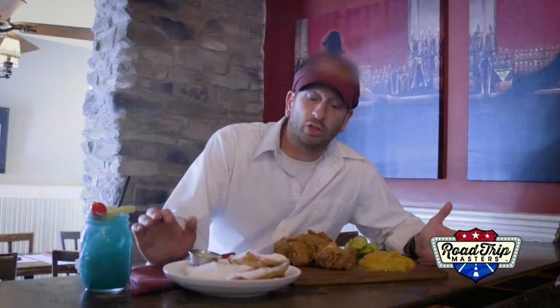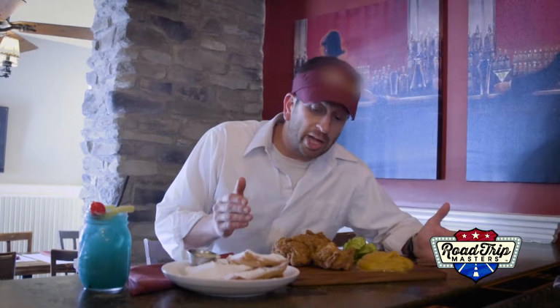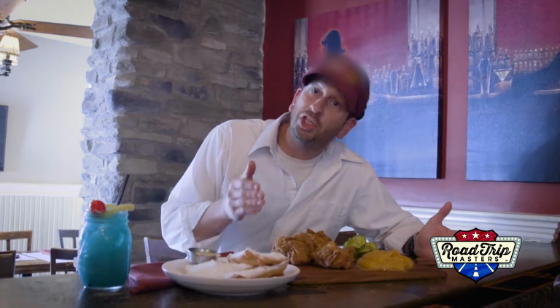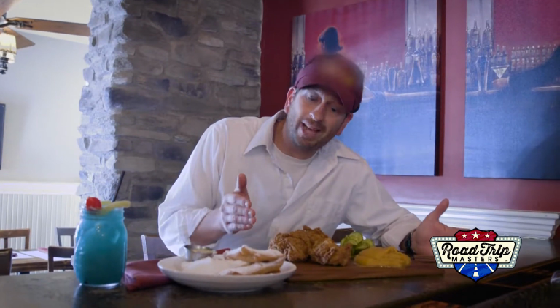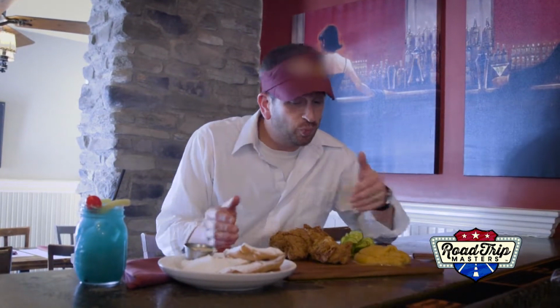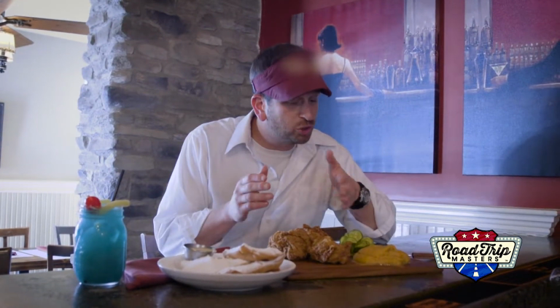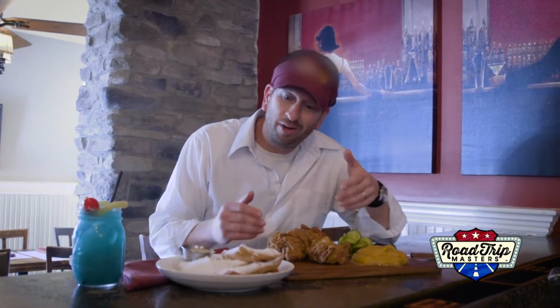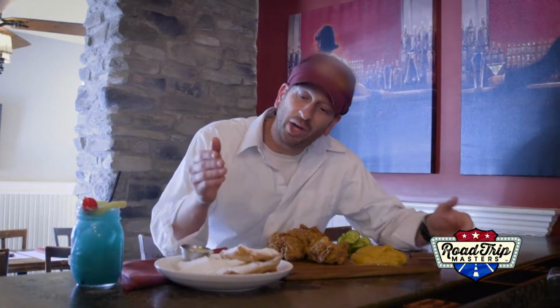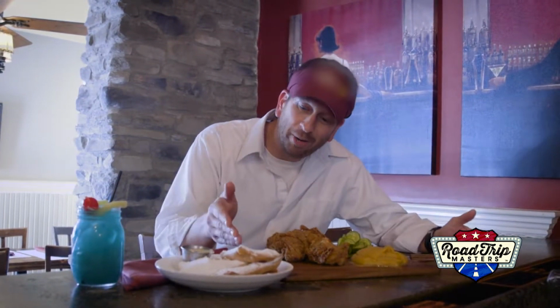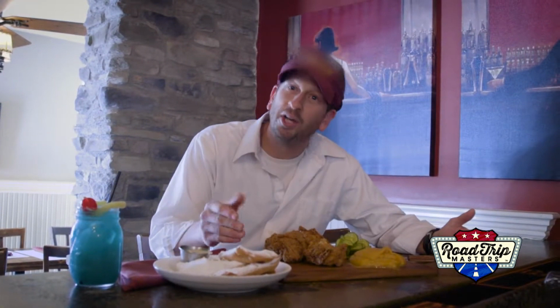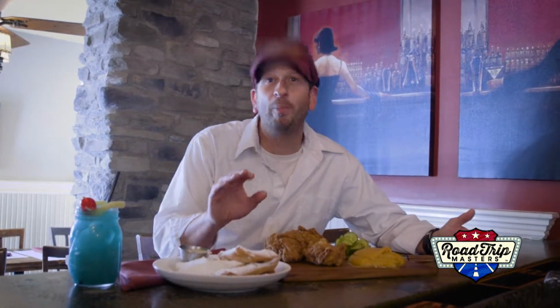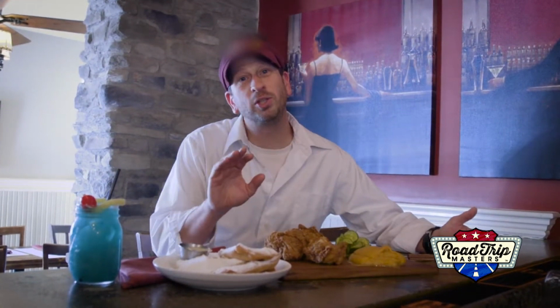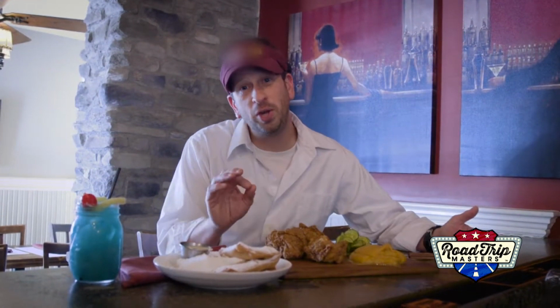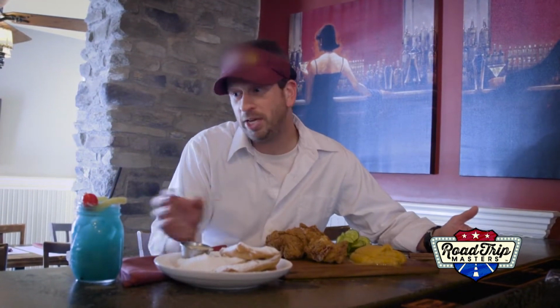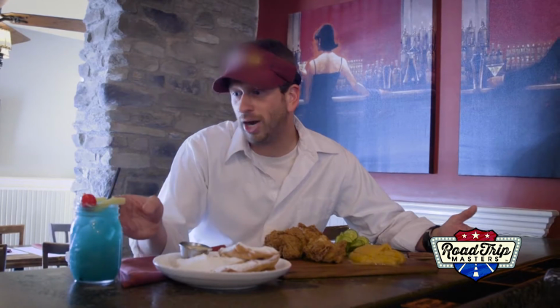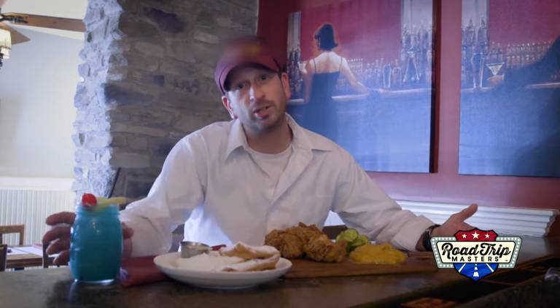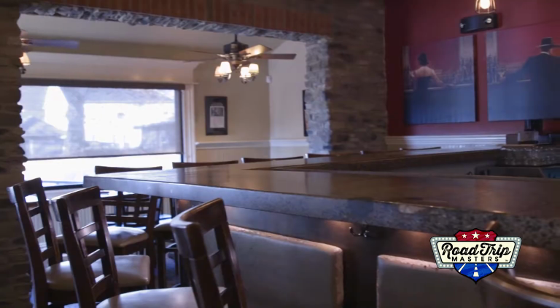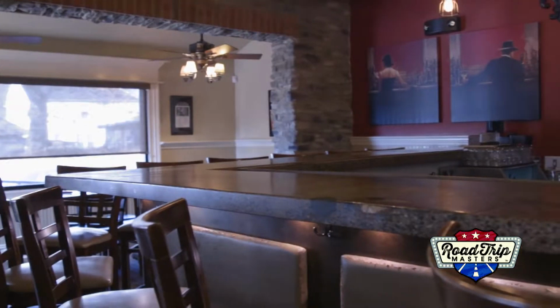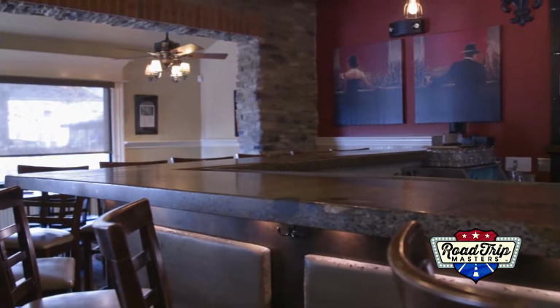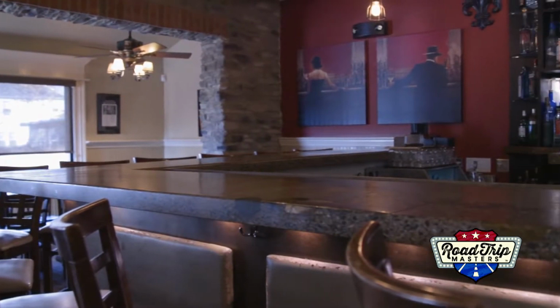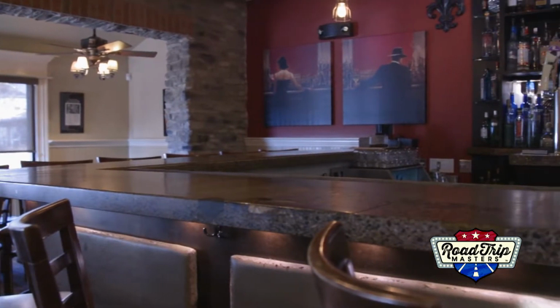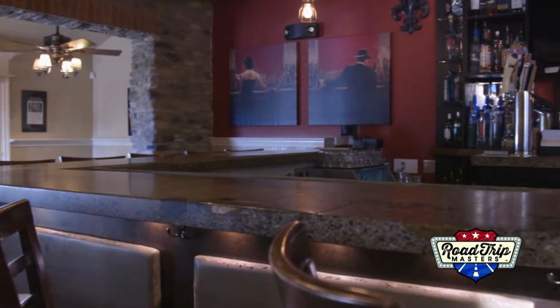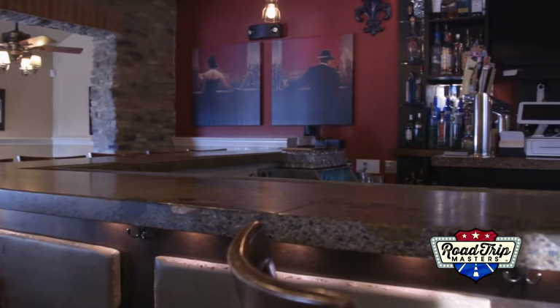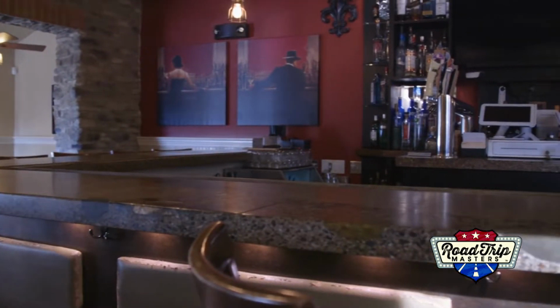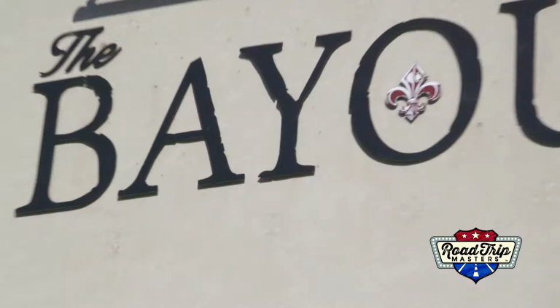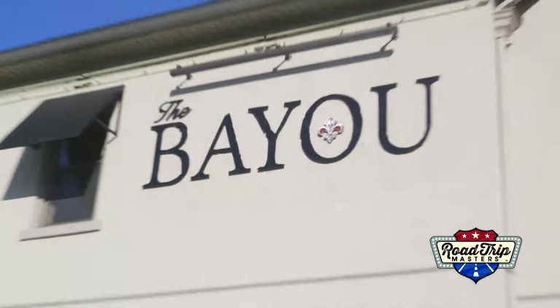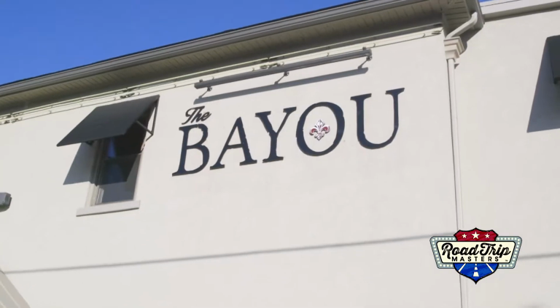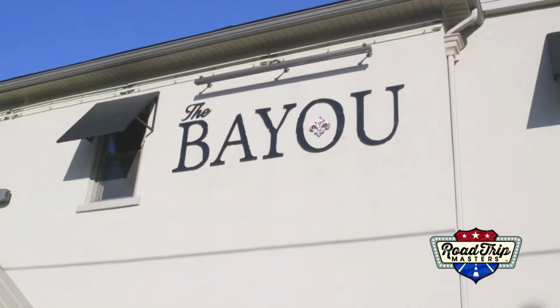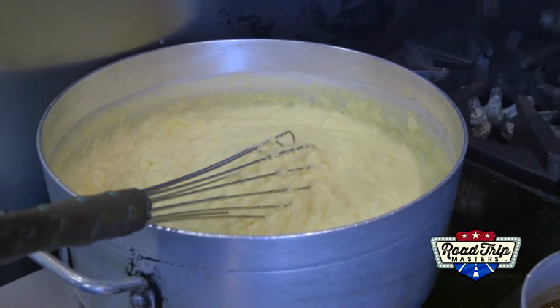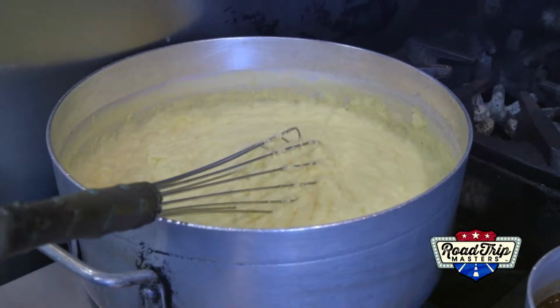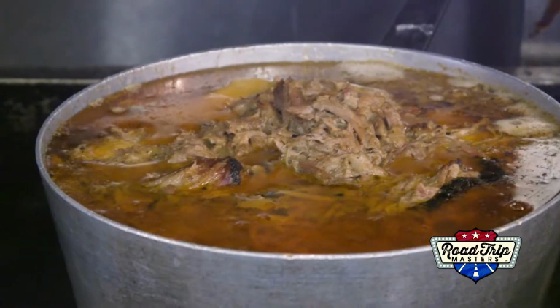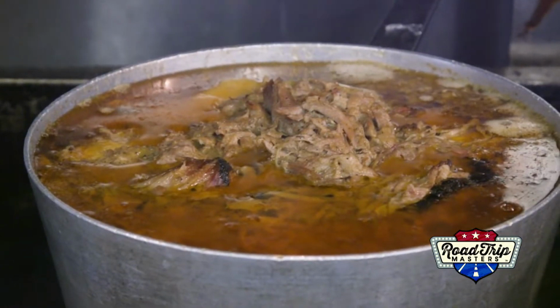So with the help of Chef Dave, we got our chicken, we got our beignets. Our meal was a little incomplete until I ordered this. So when you're in town, make it a point — stop at one of our favorites, the Bayou, and have some good southern food.